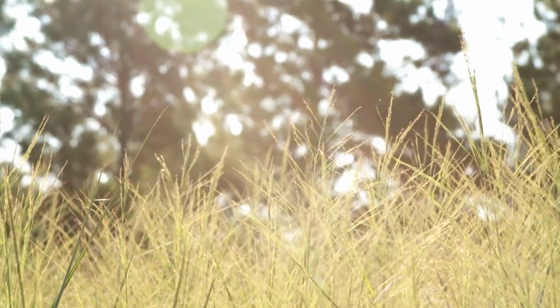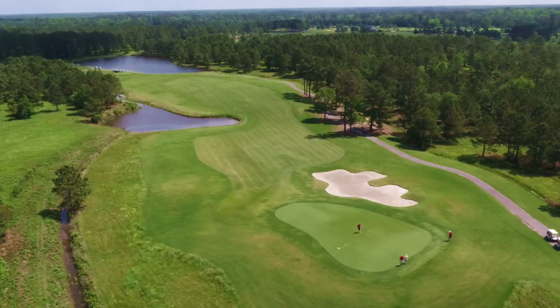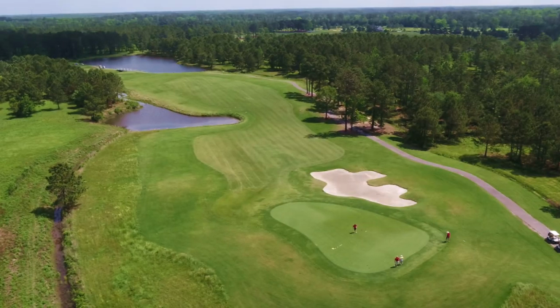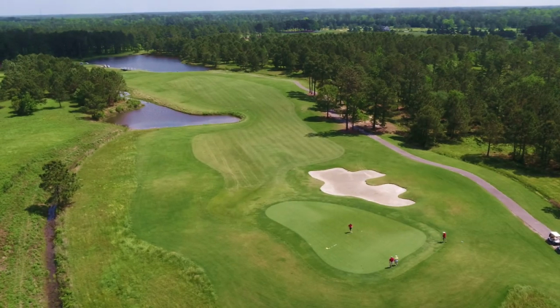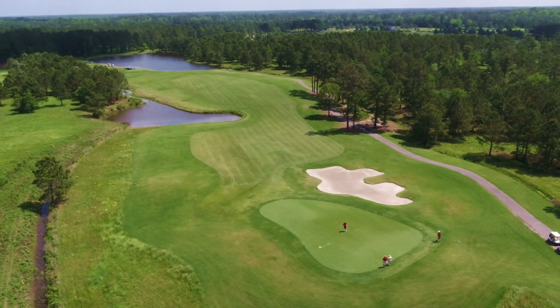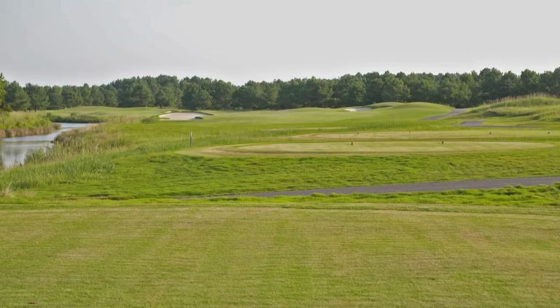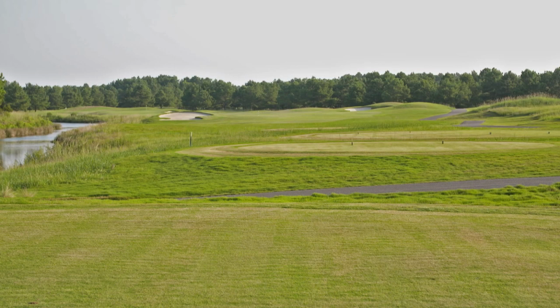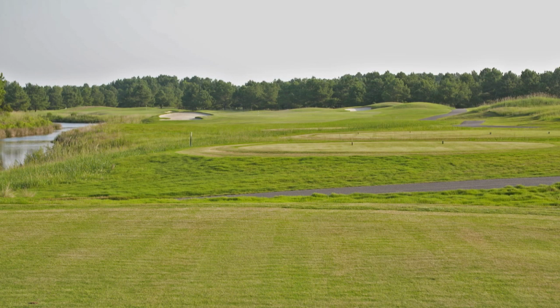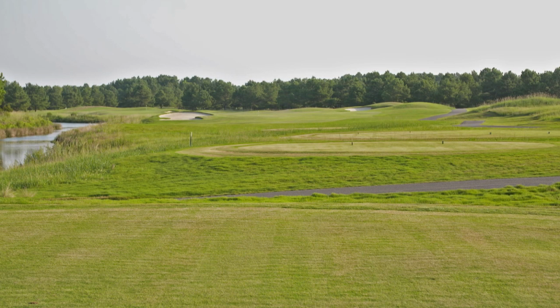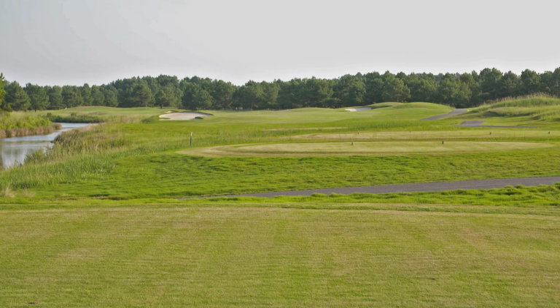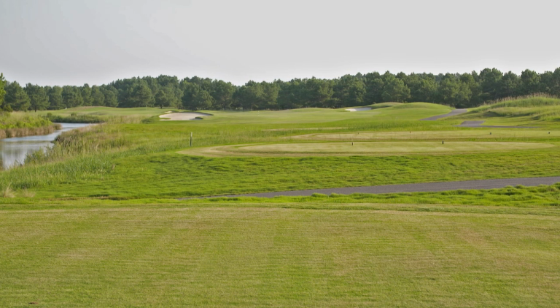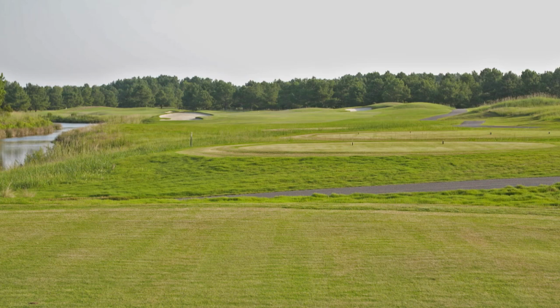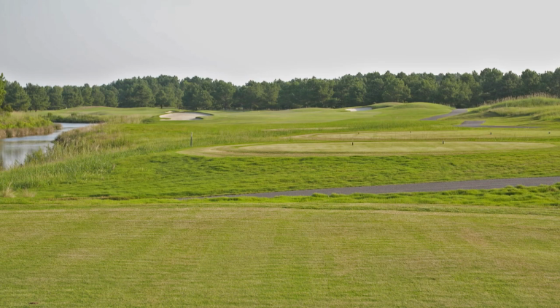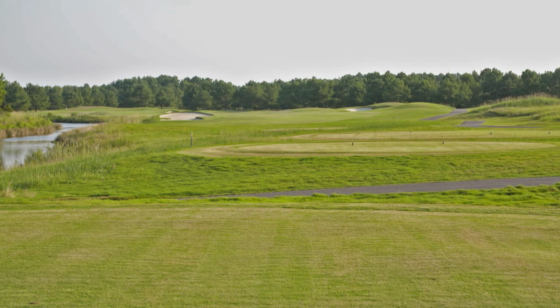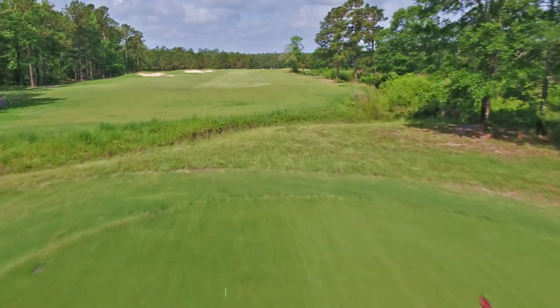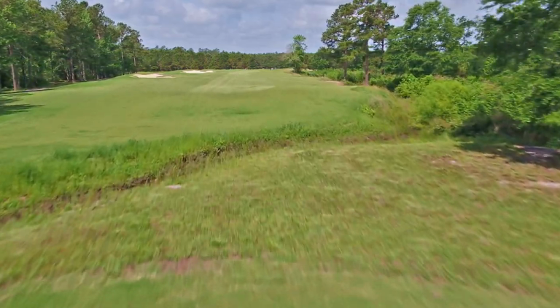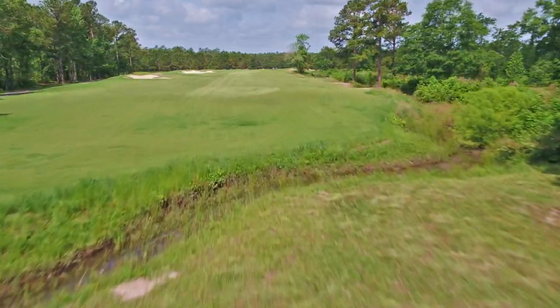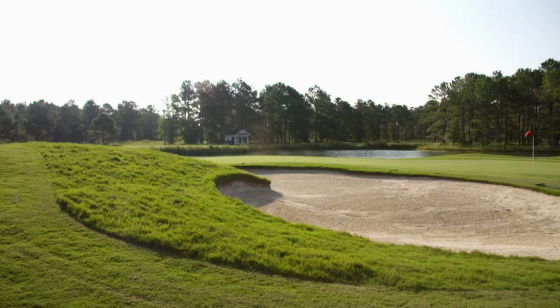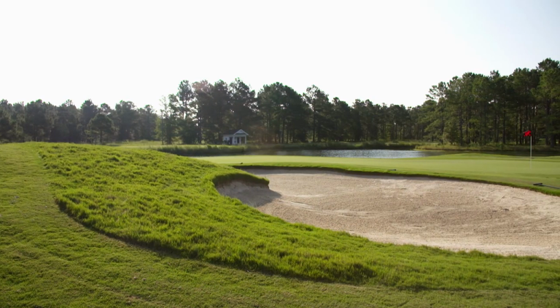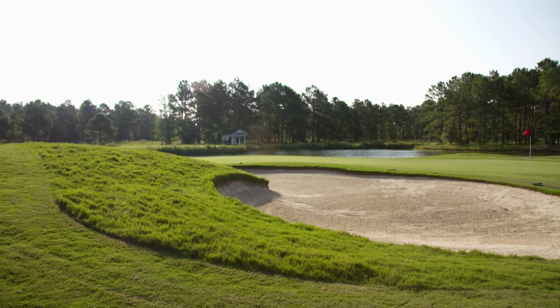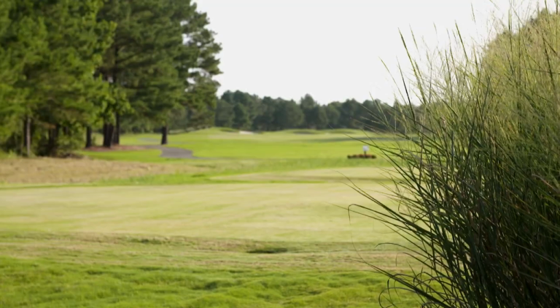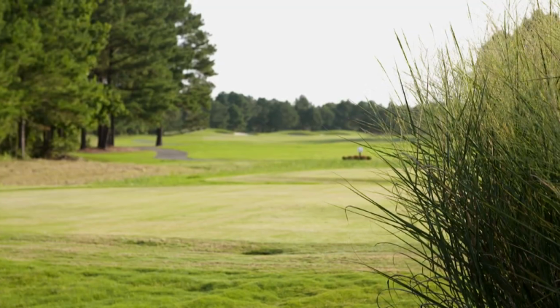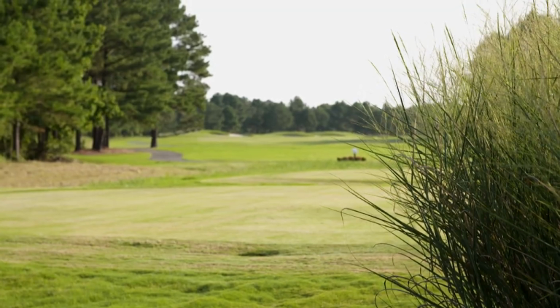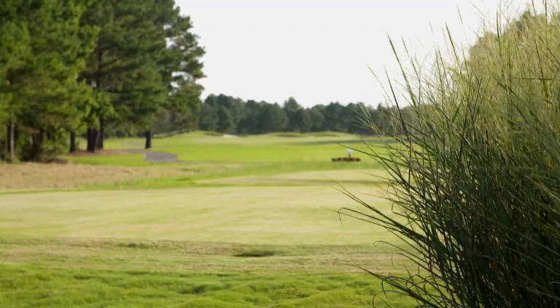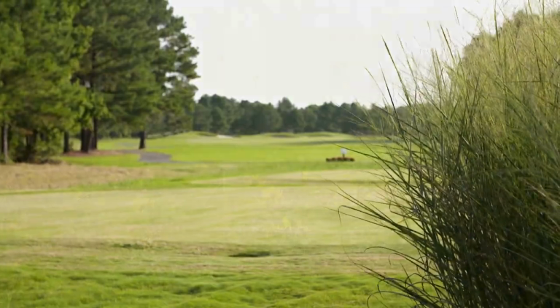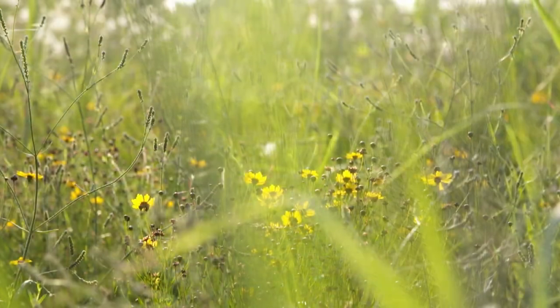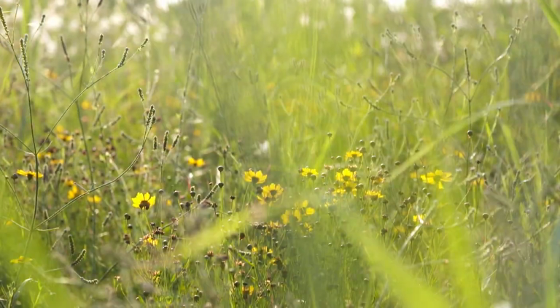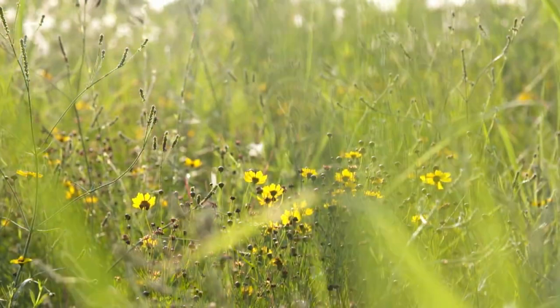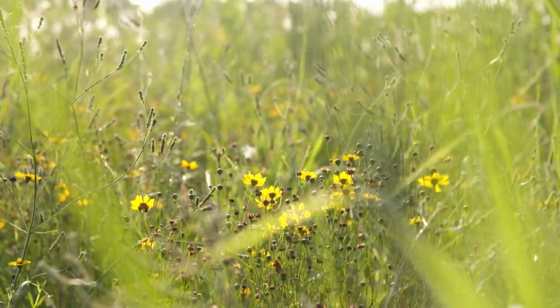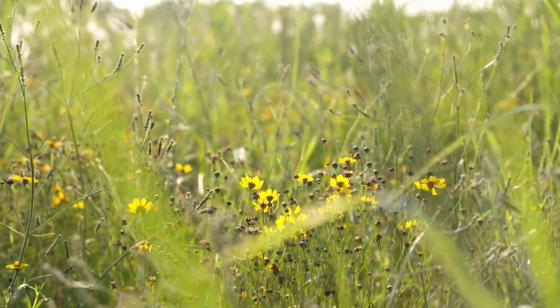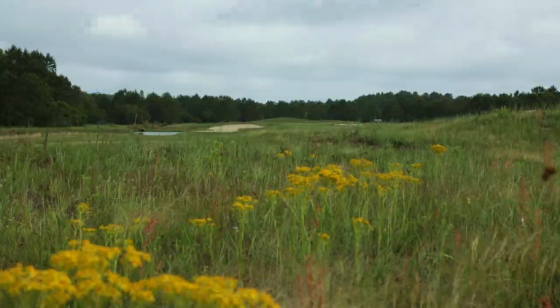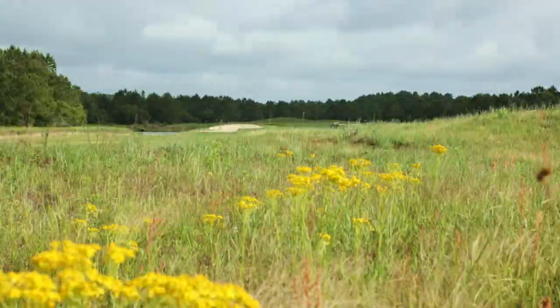Wide open views span the property from multiple tee box vantage points, with naturally rolling fairways, contouring mounds, and wispy tall grass providing stunning color and visuals throughout the entire course.